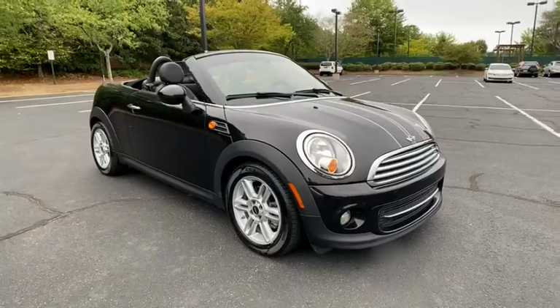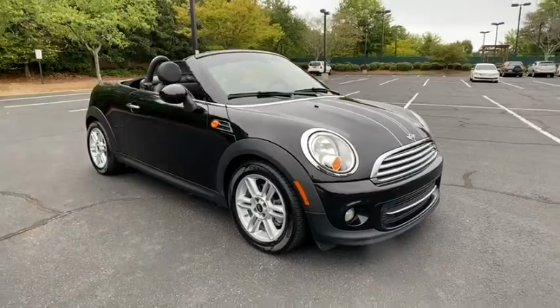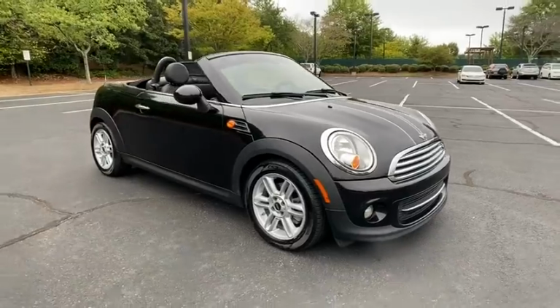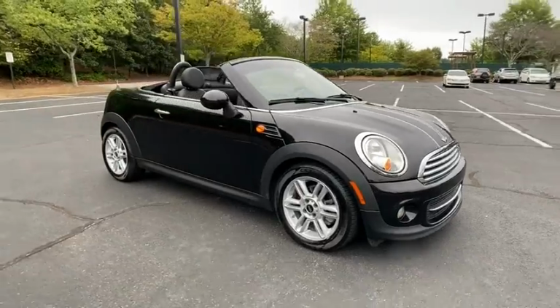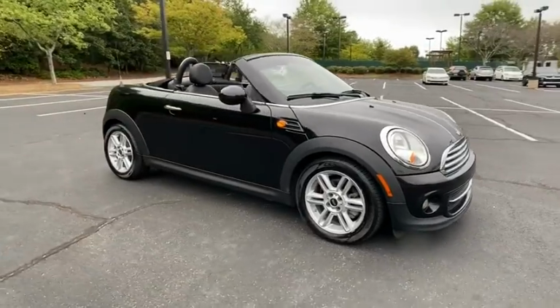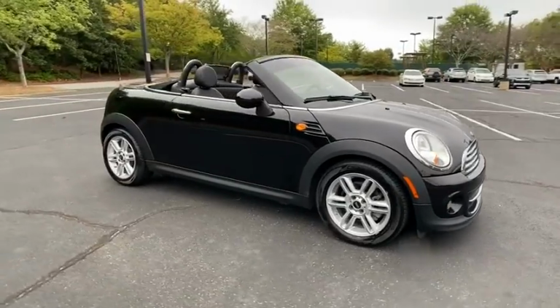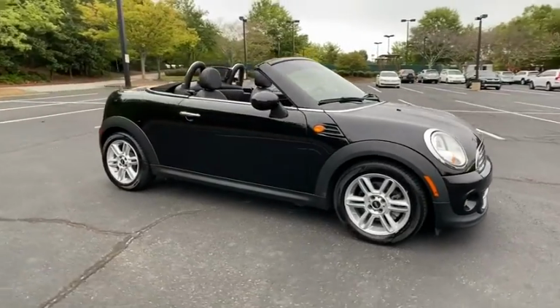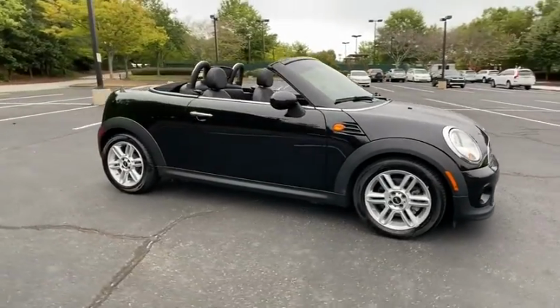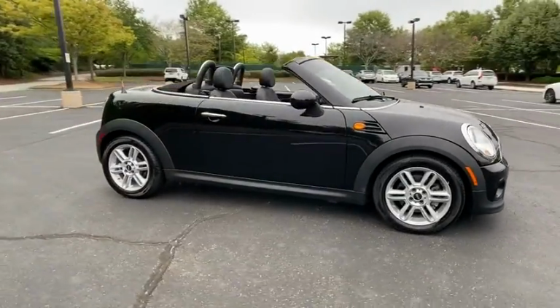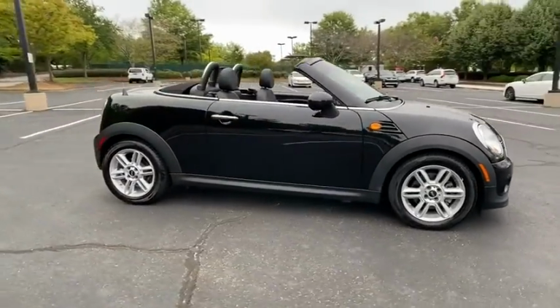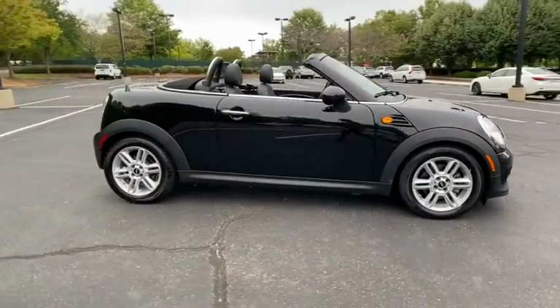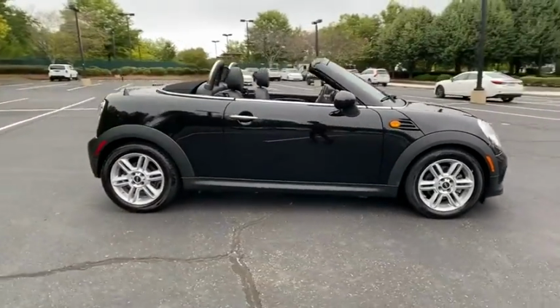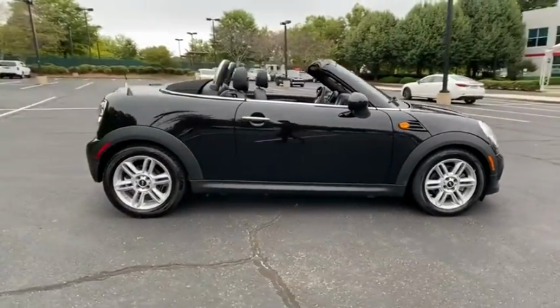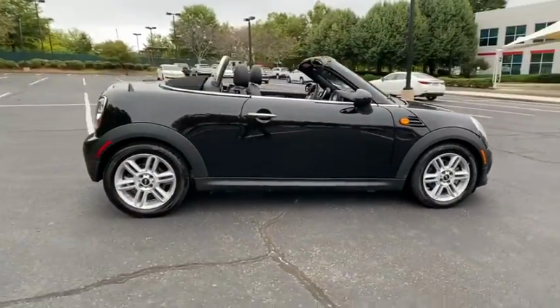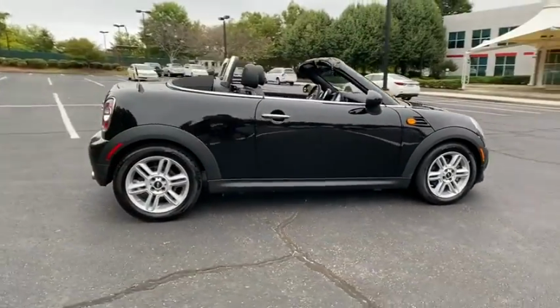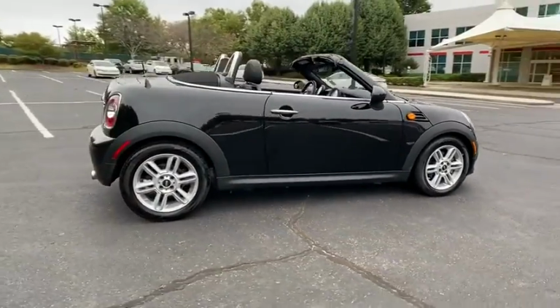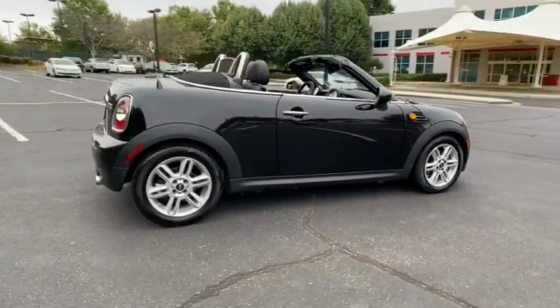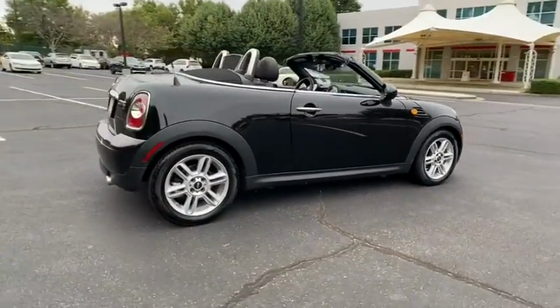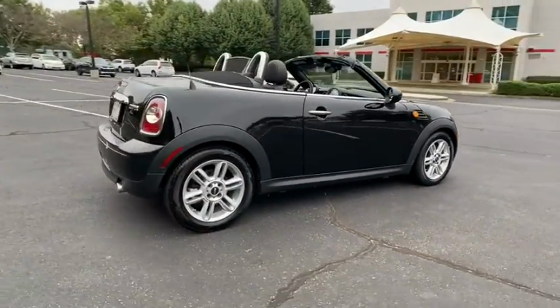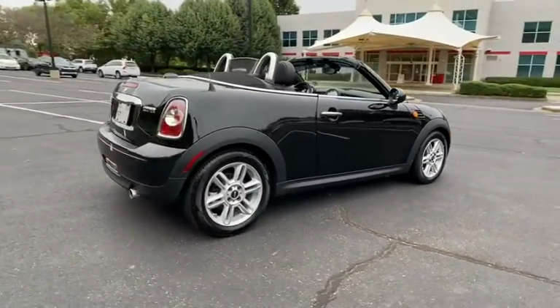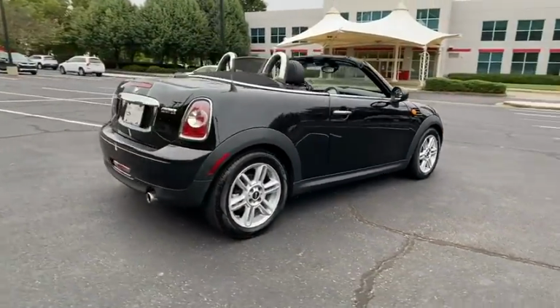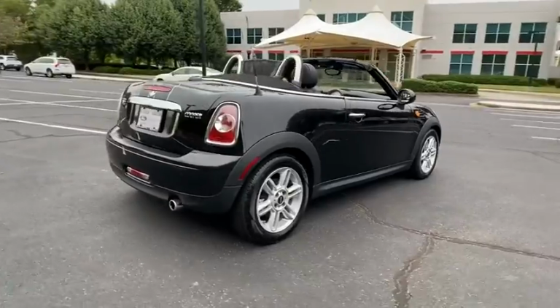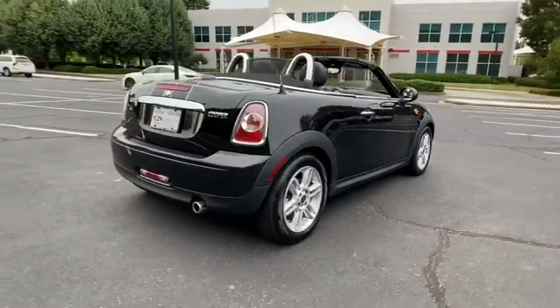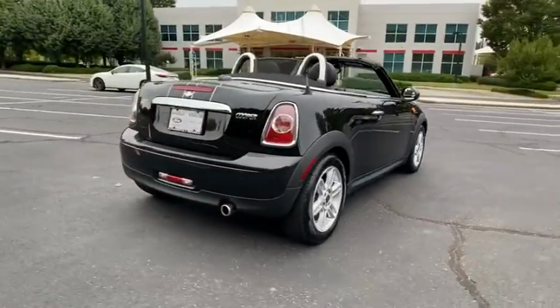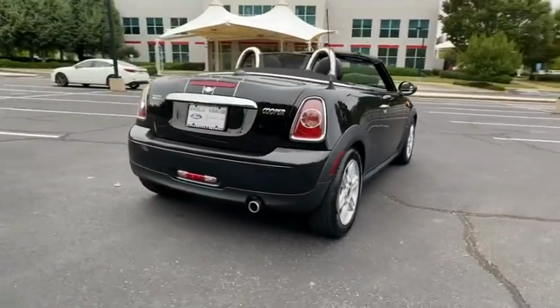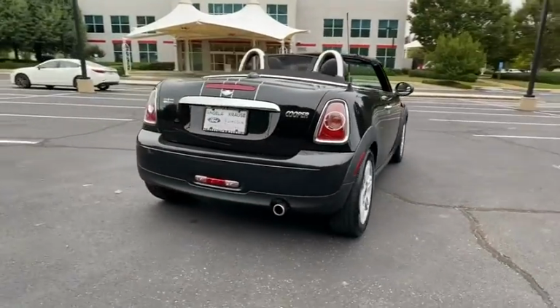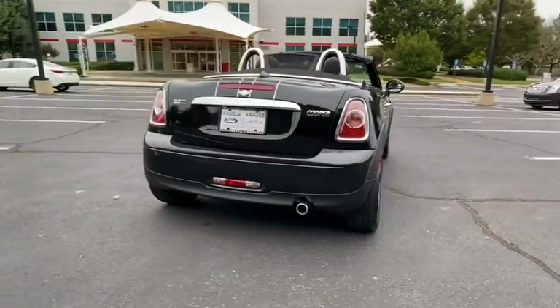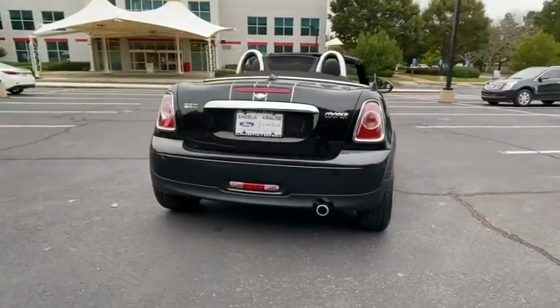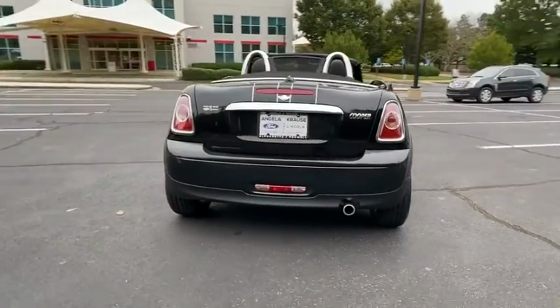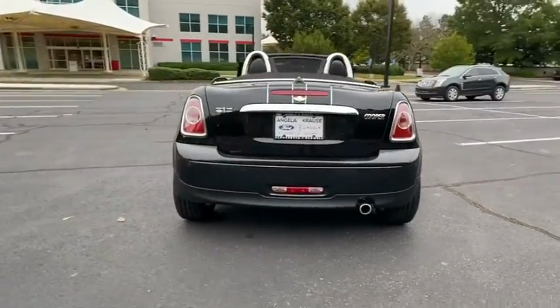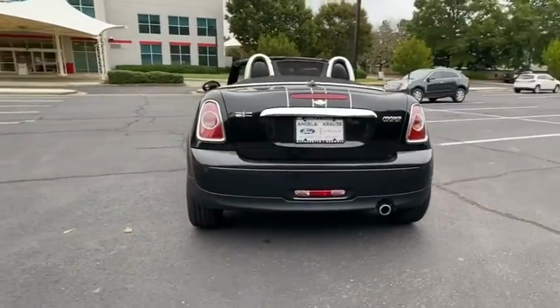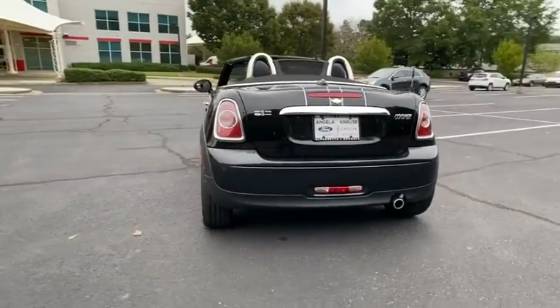Come test drive the 2013 Mini Cooper. Agile handling and quick, precise steering make the Mini Cooper lots of fun to drive.